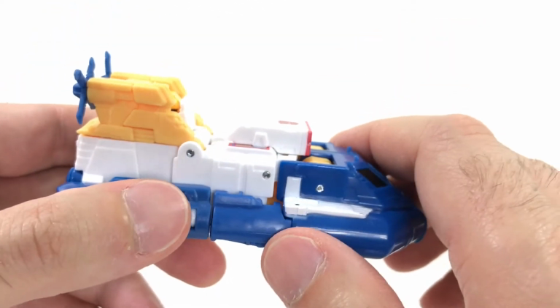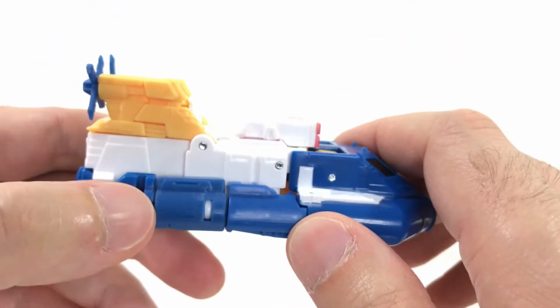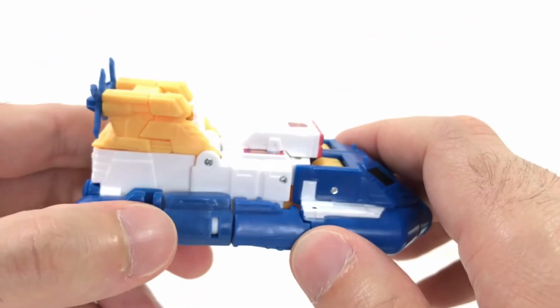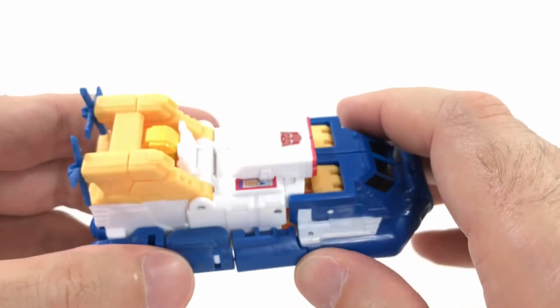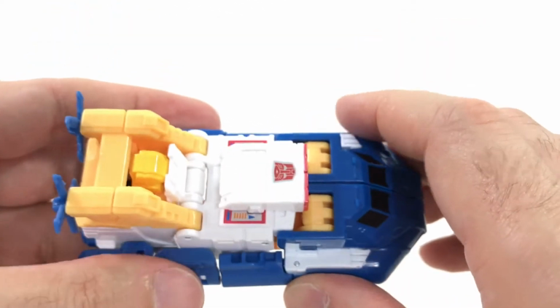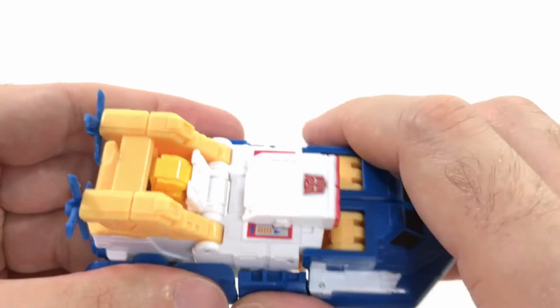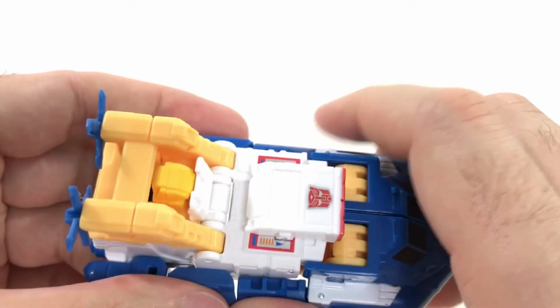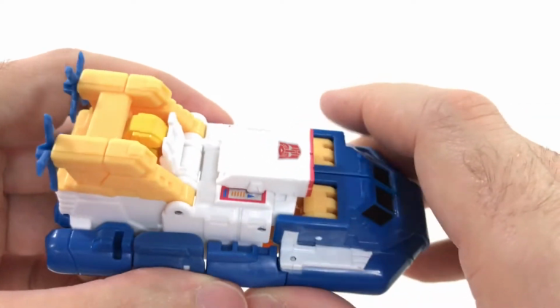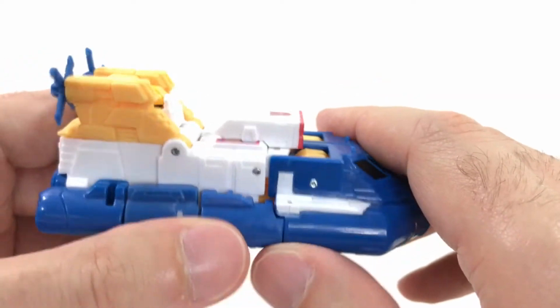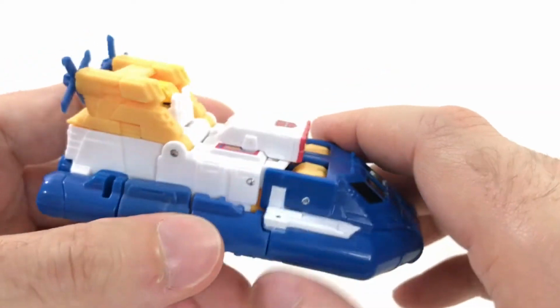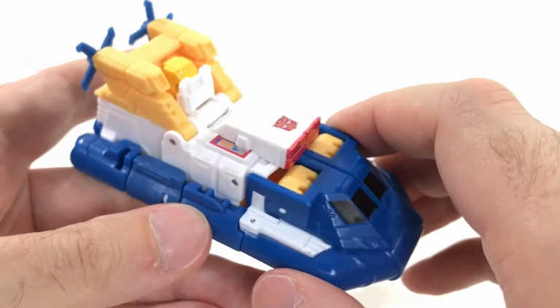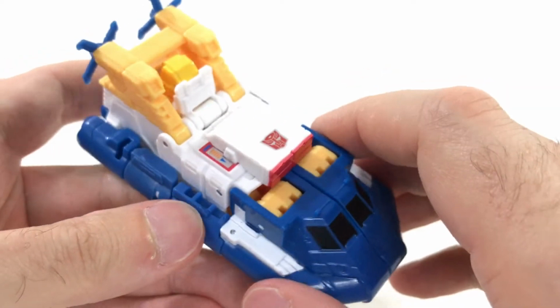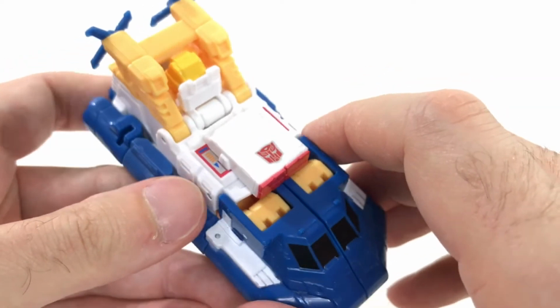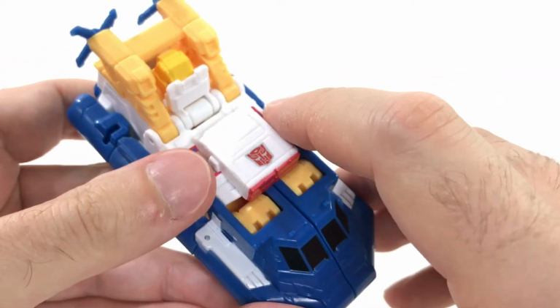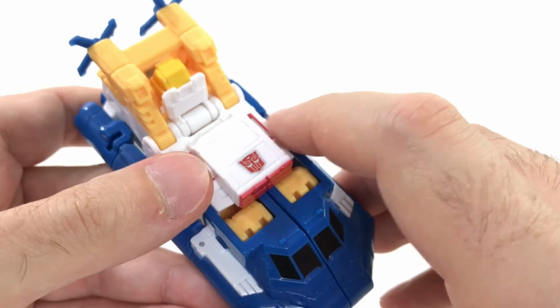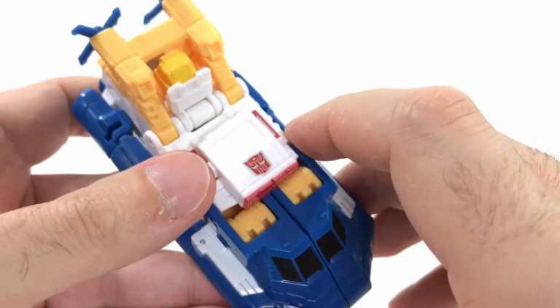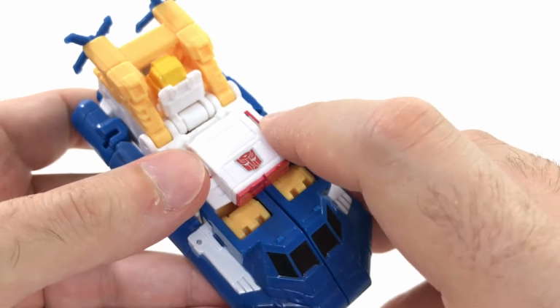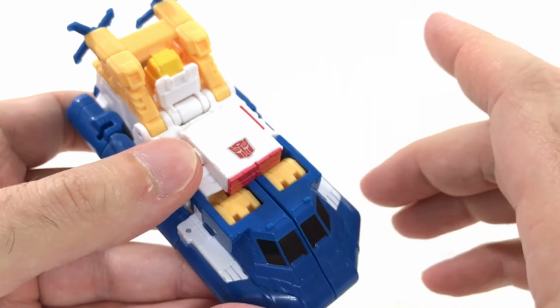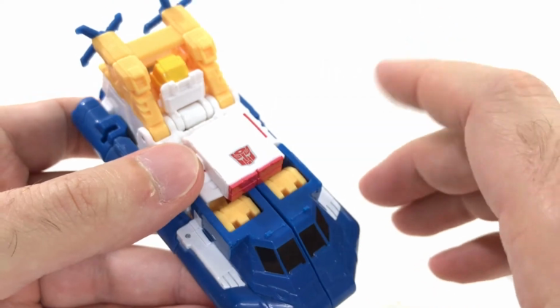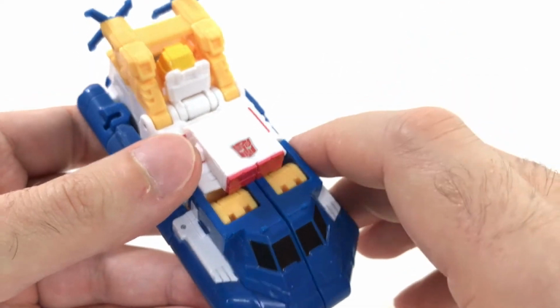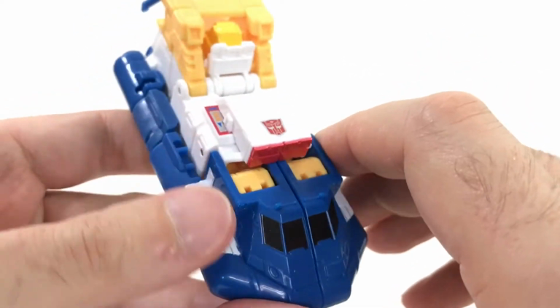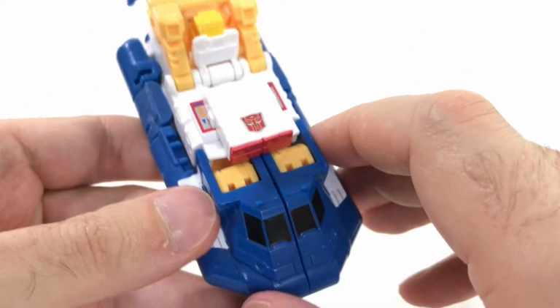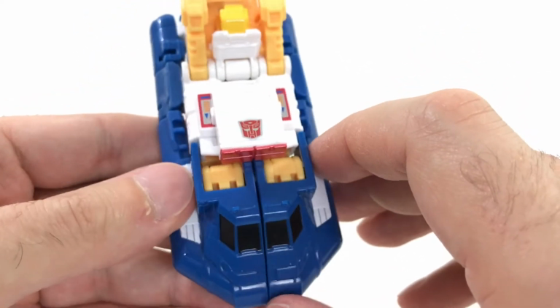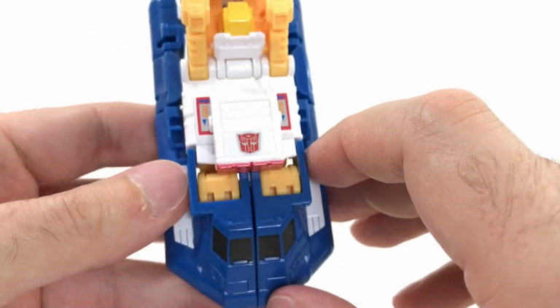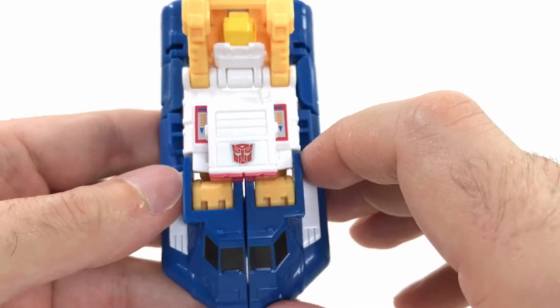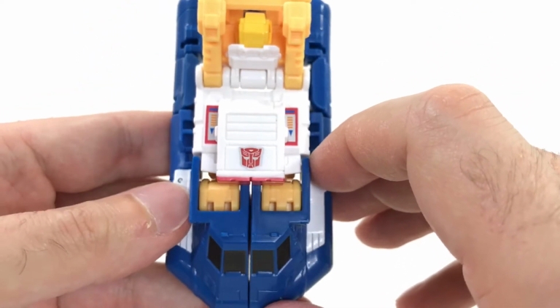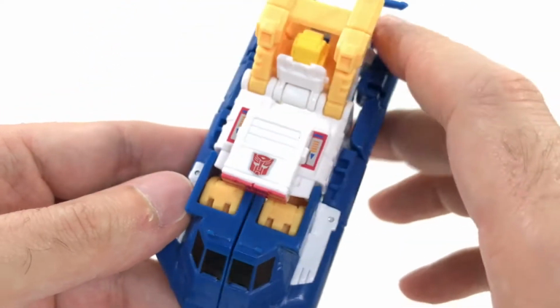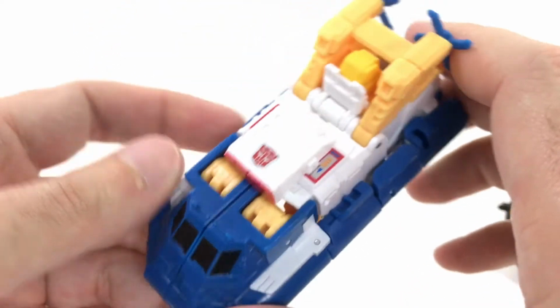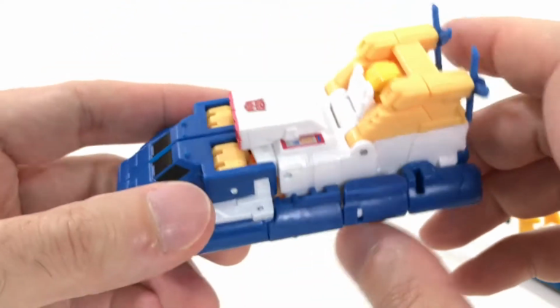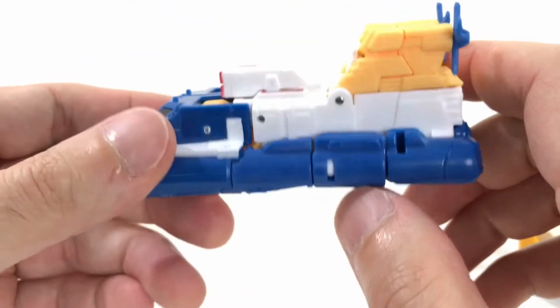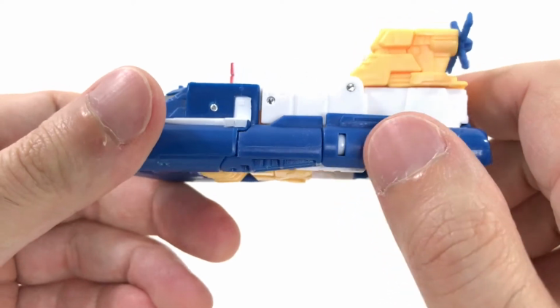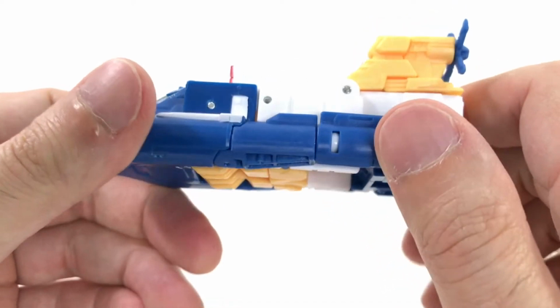You can use it as a weapon — I'm sure there's a name for it and someone will correct me. But you can use it in robot mode, throw it in his hand, or you can put it on his chest and it works fine there too. Cool either way.